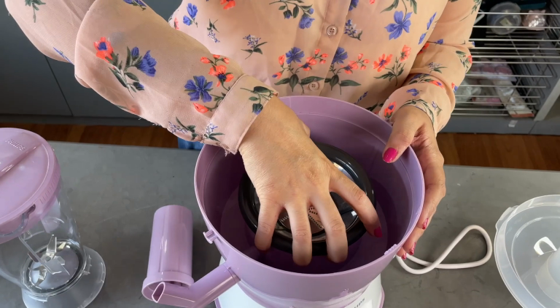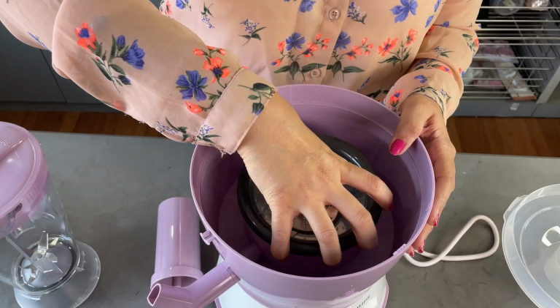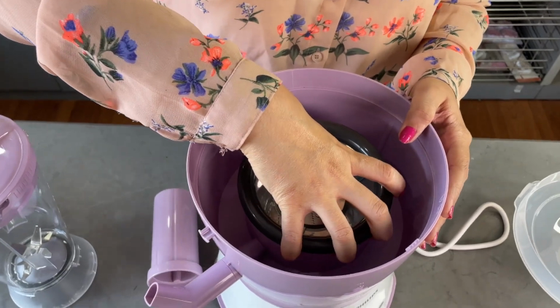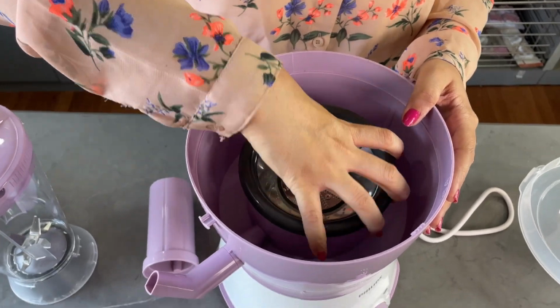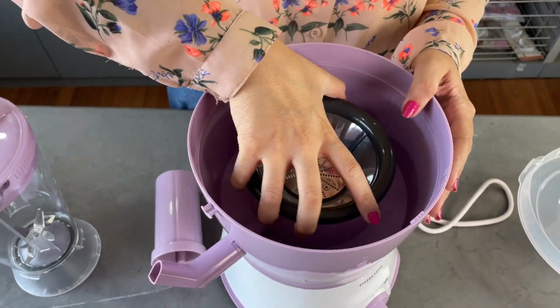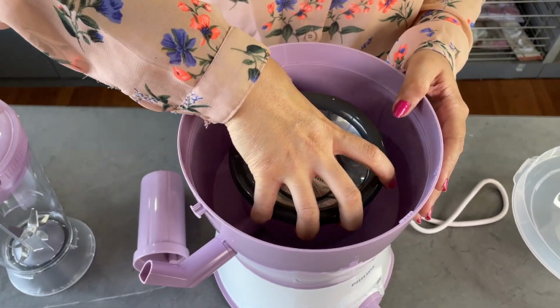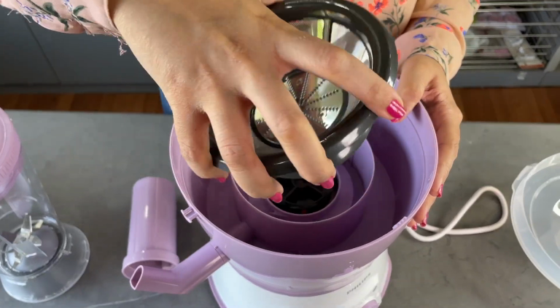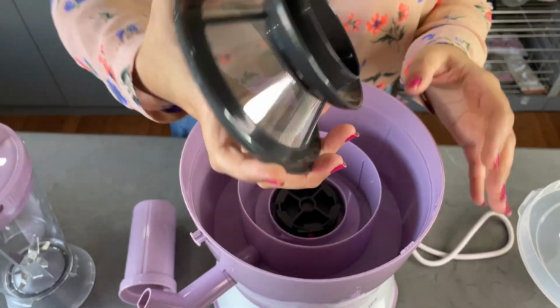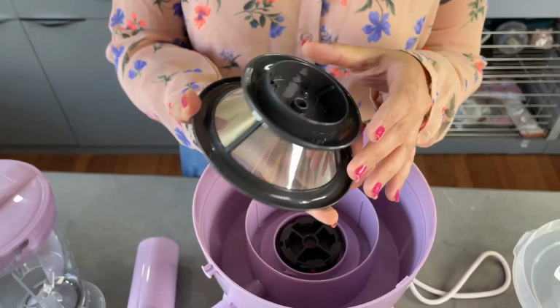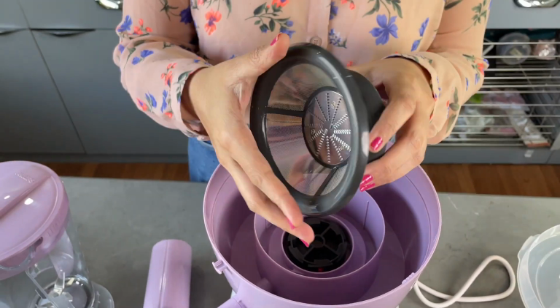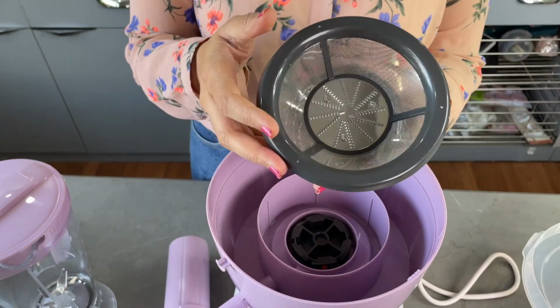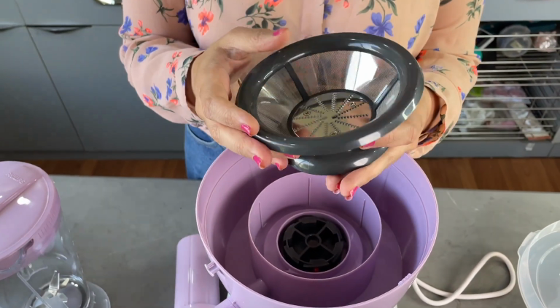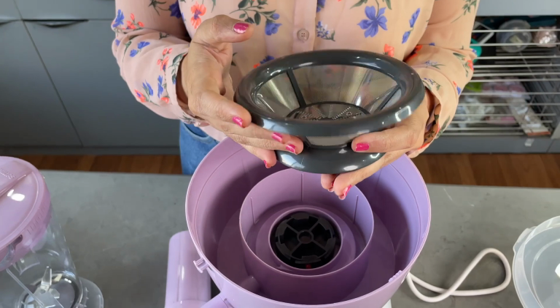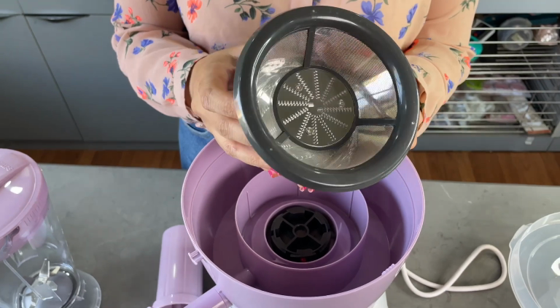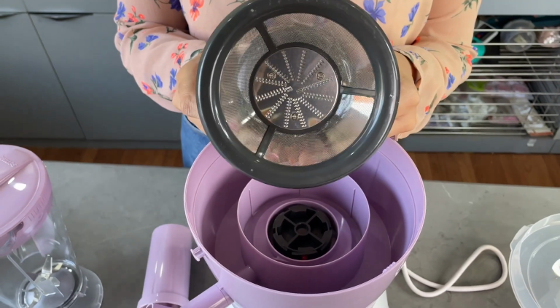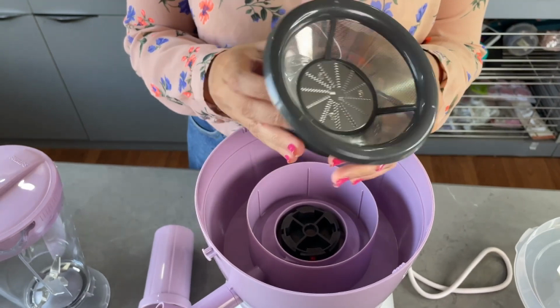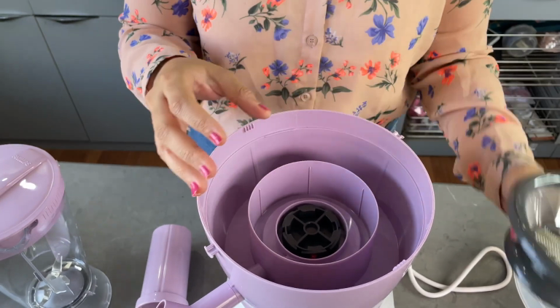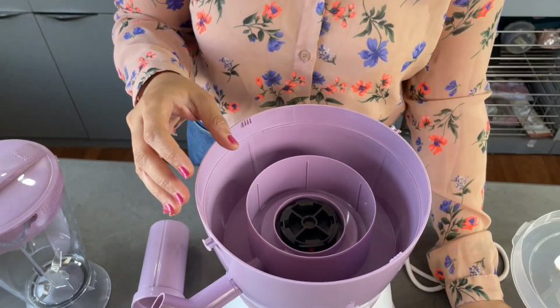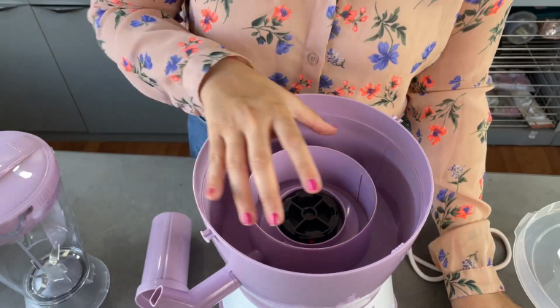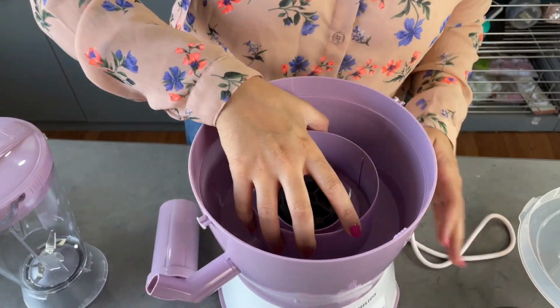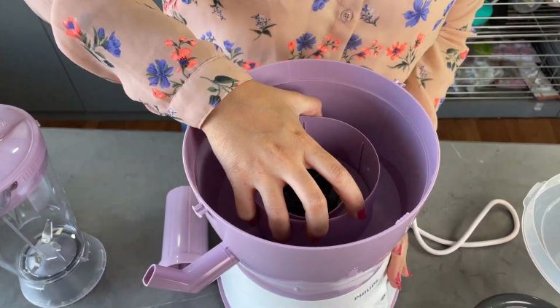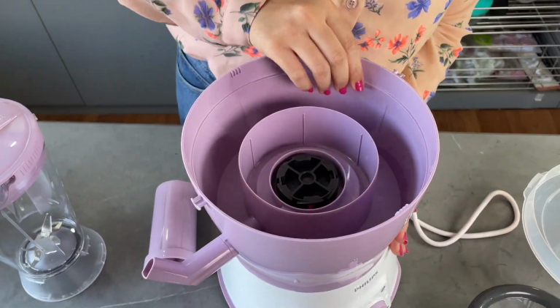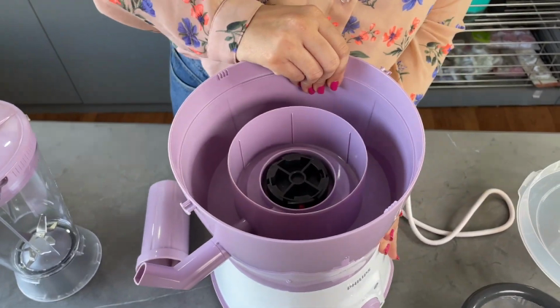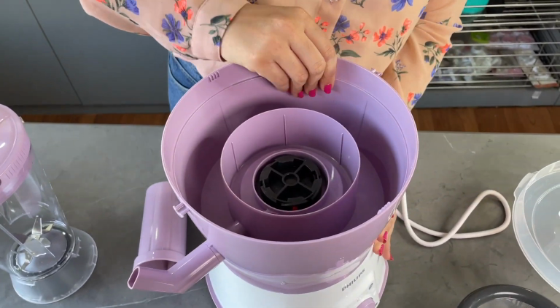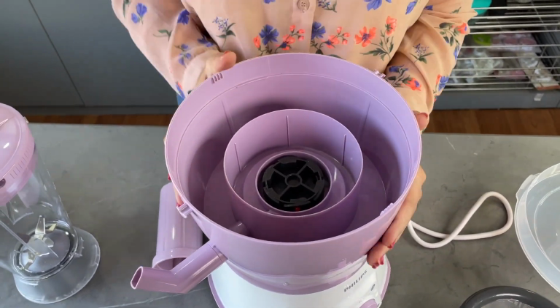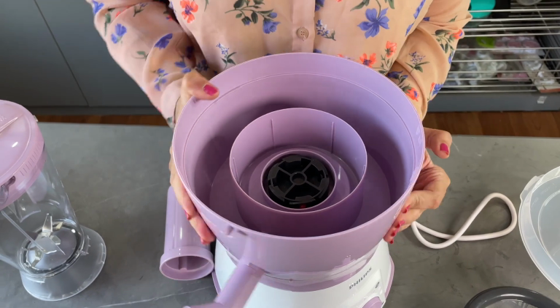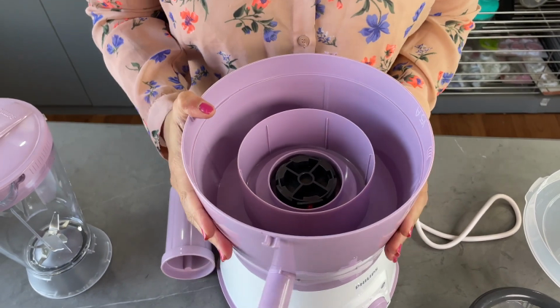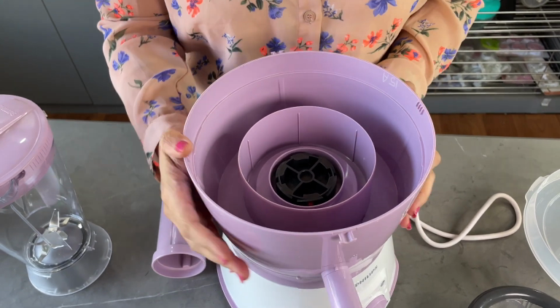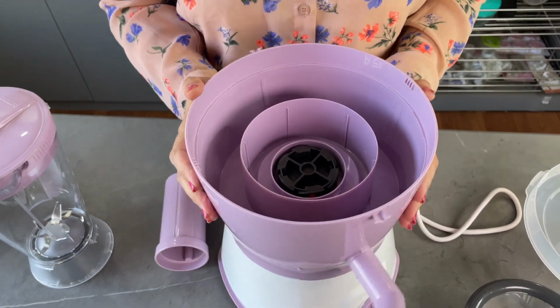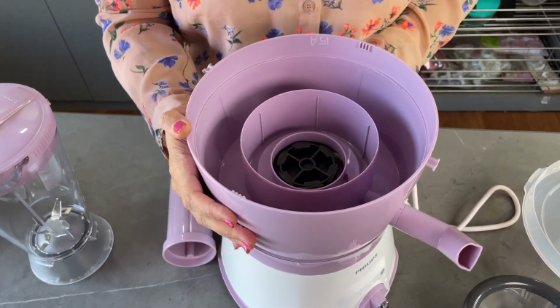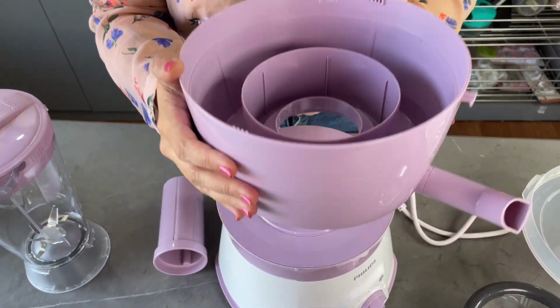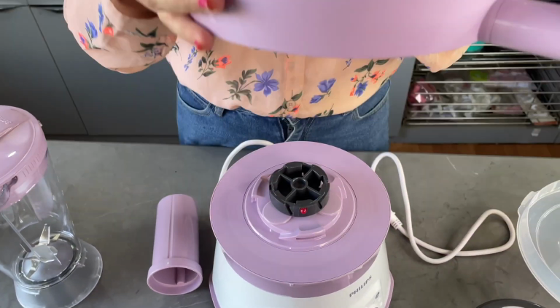You can simply rotate and open the lid like this. There is also a cutter which takes out all the juice from the fruit and sieves all the roughage and seeds of fruits or veggies. I think it's very convenient.